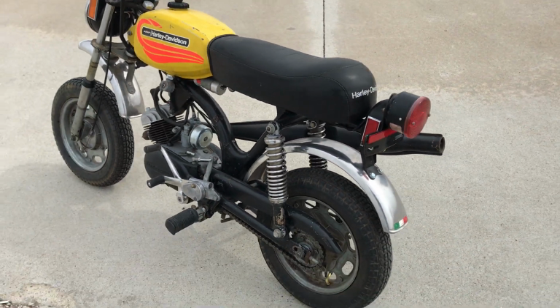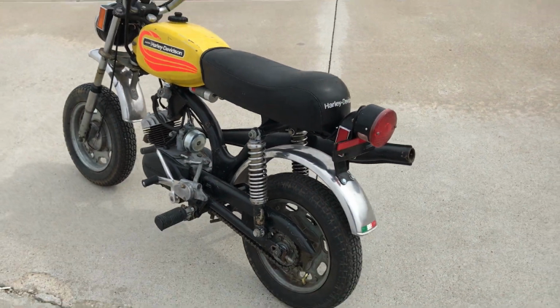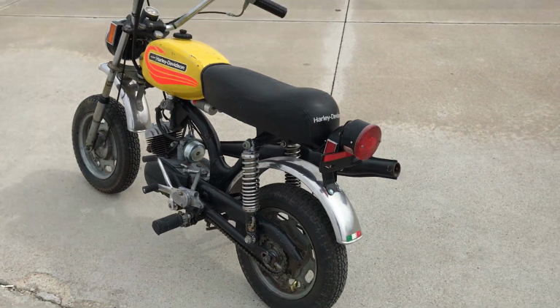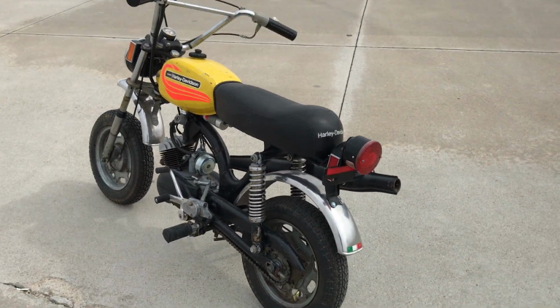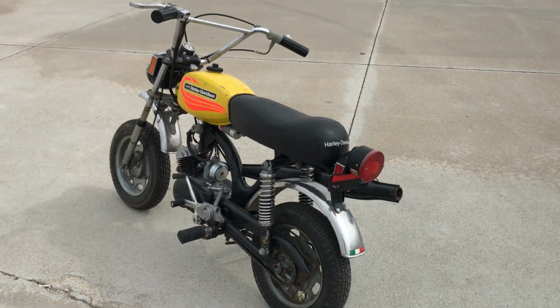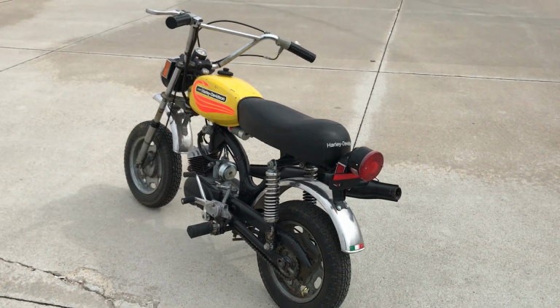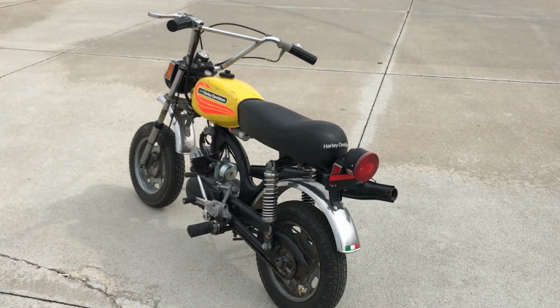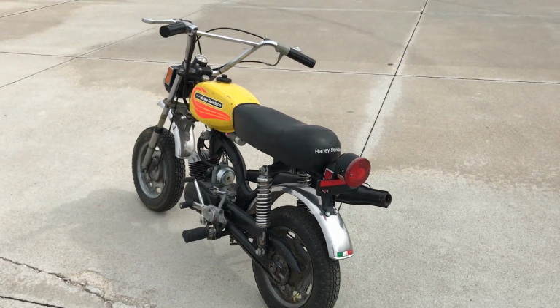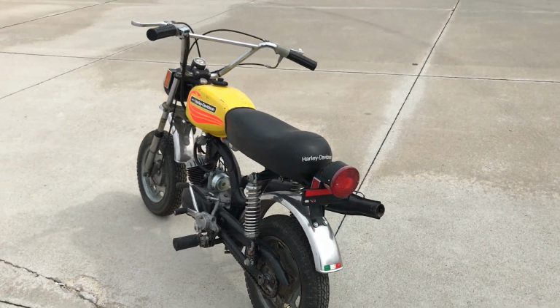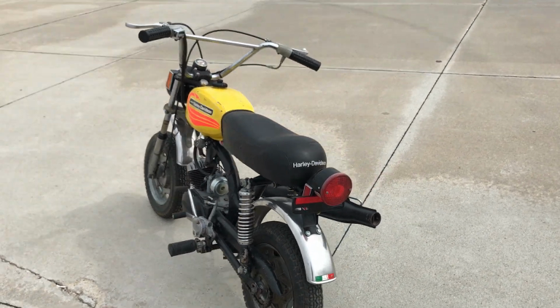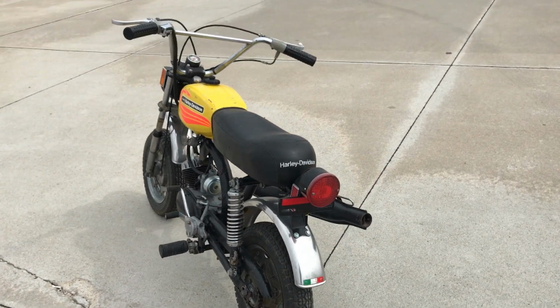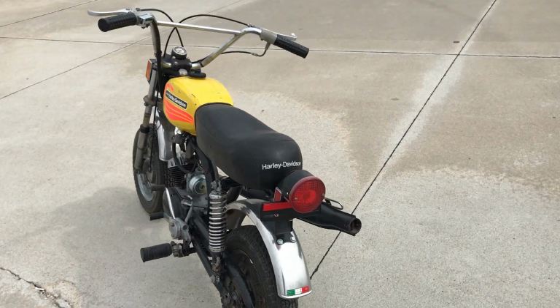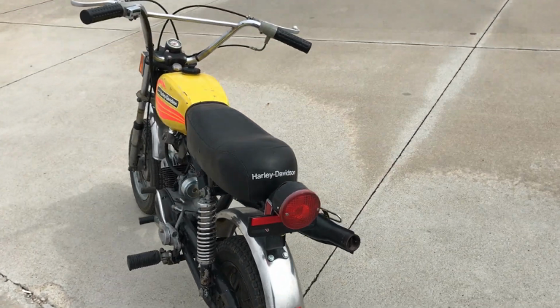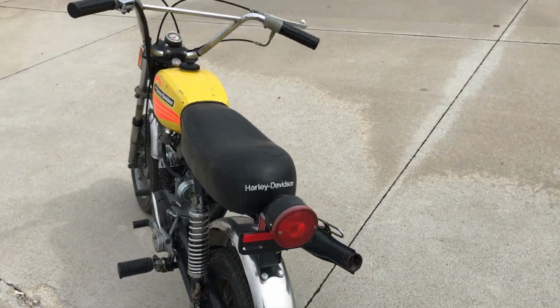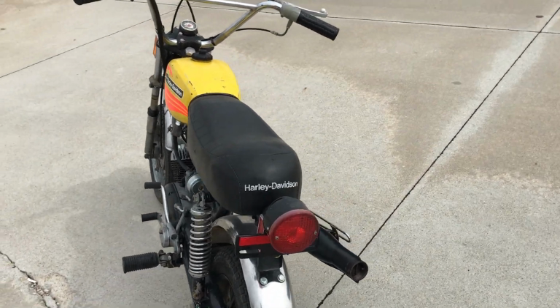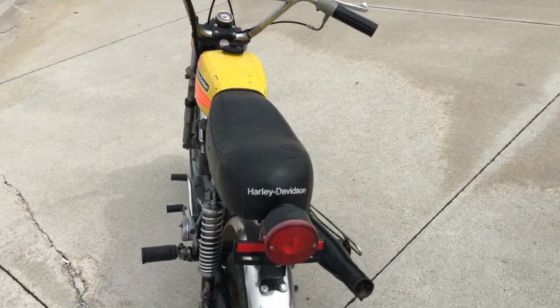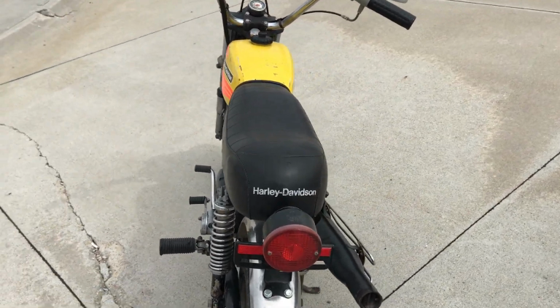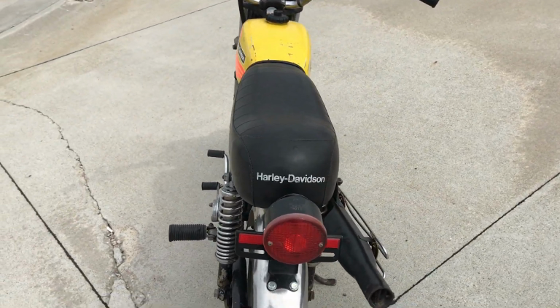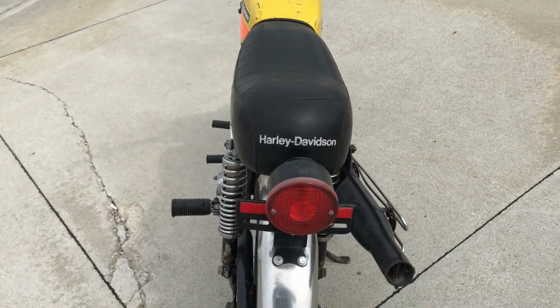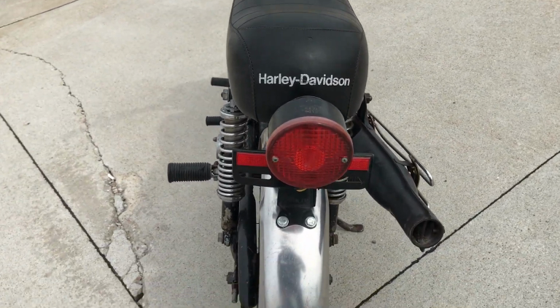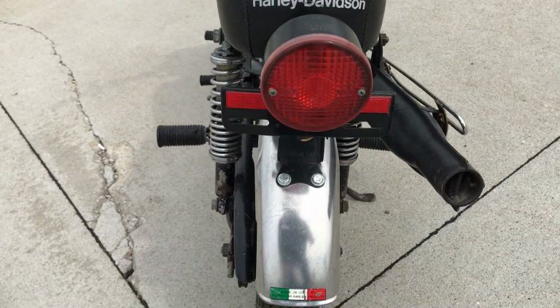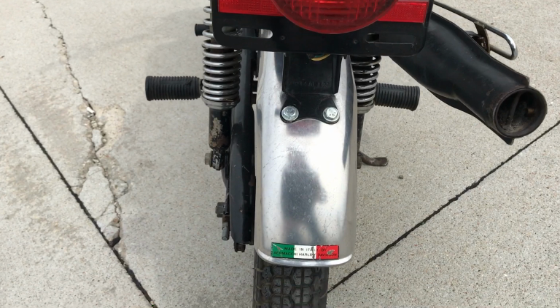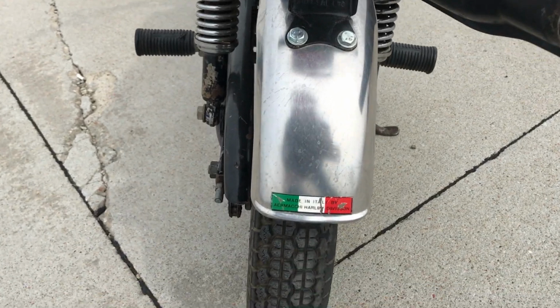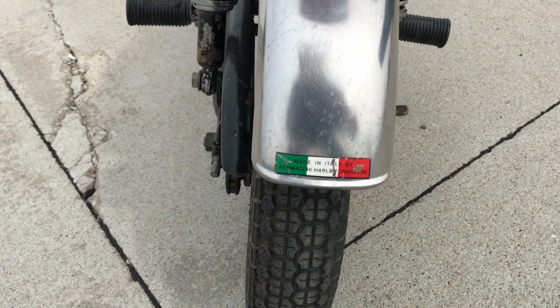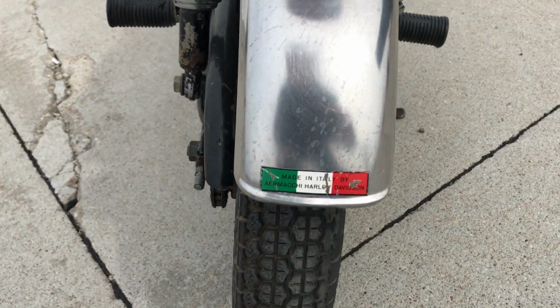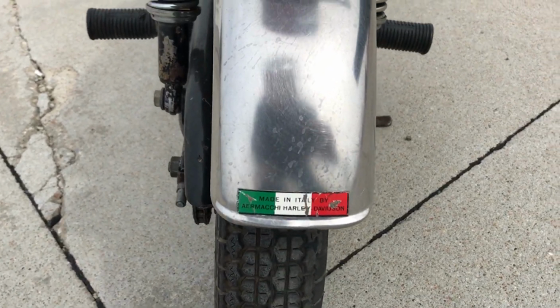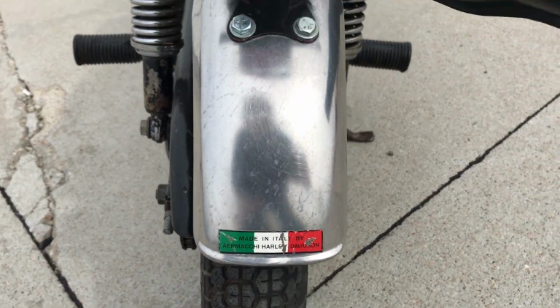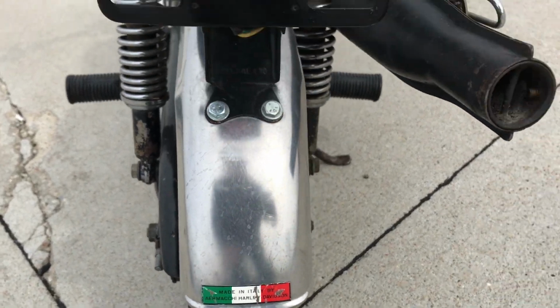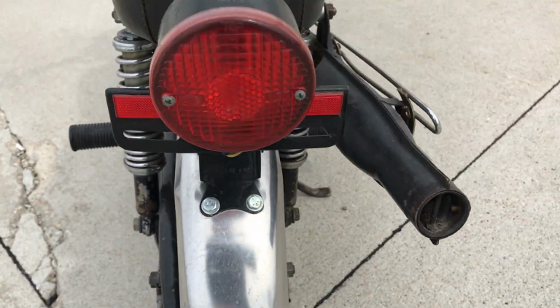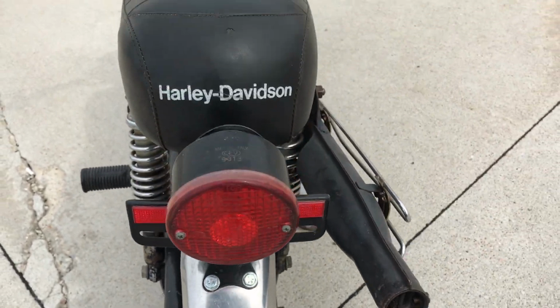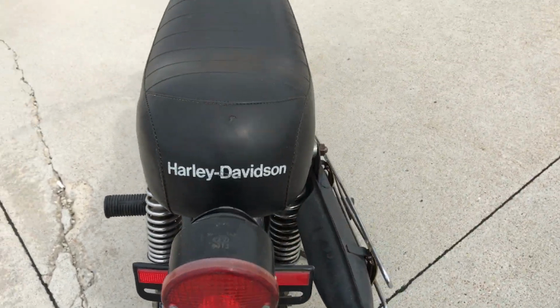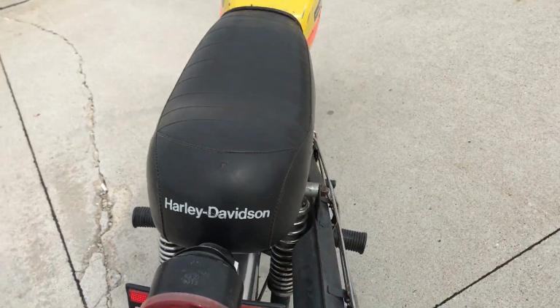These little motorcycles were actually made in Italy by the Aramaki factory. Harley-Davidson bought the Aramaki factory back in 1961, so this is one of their products.